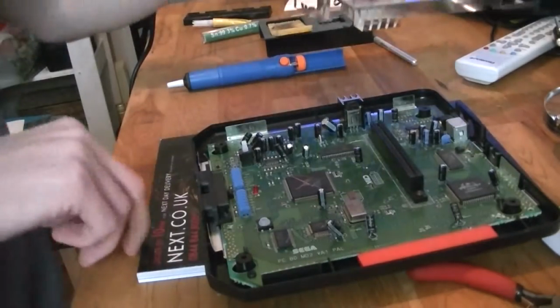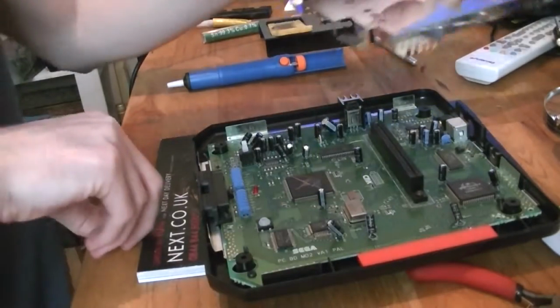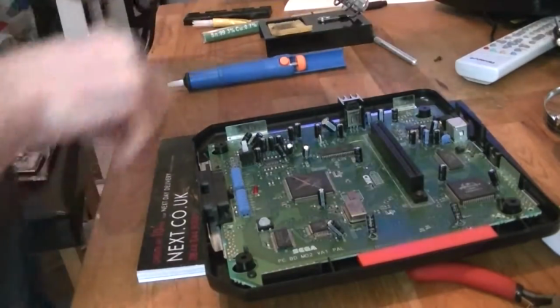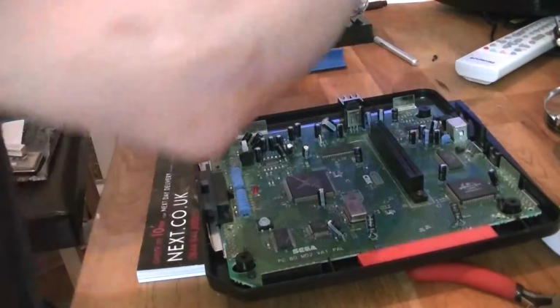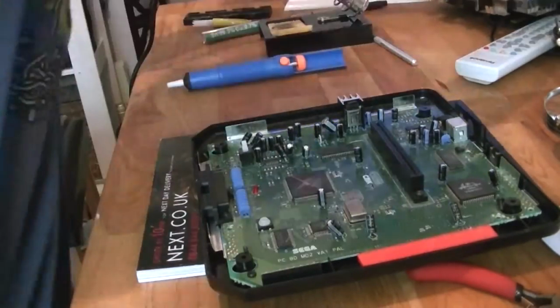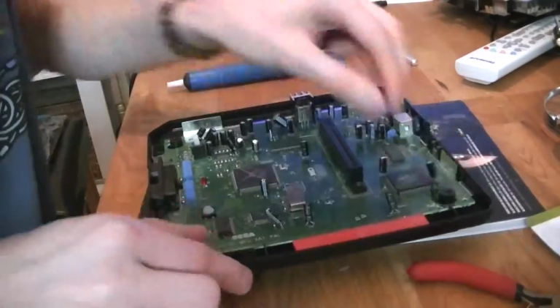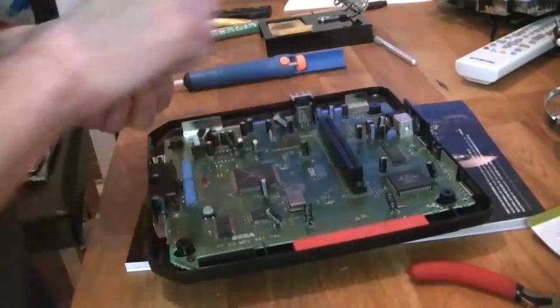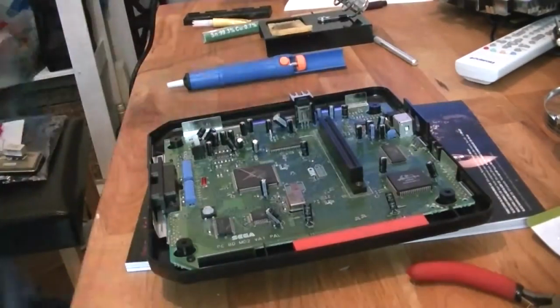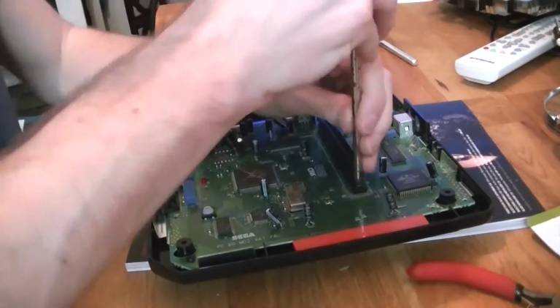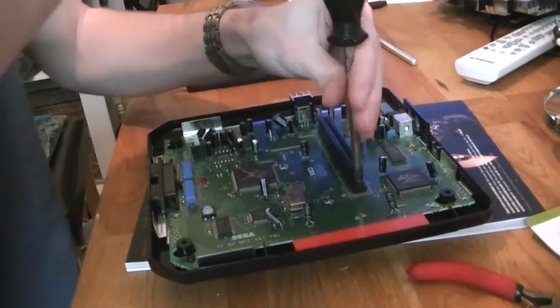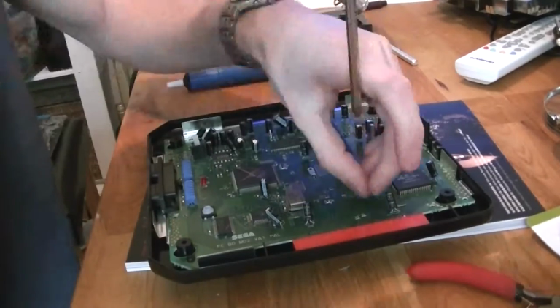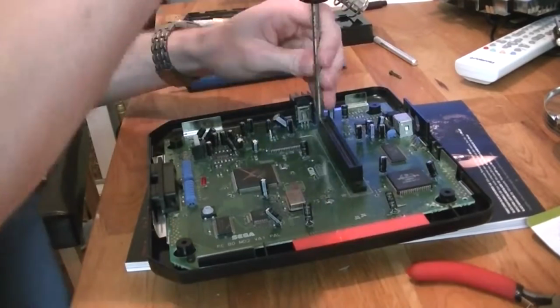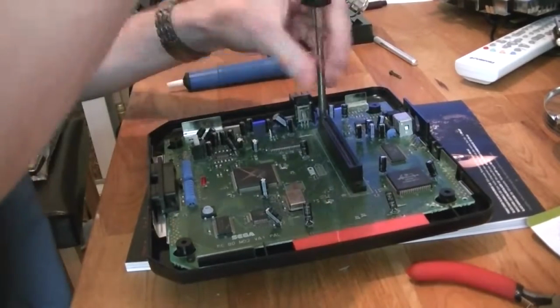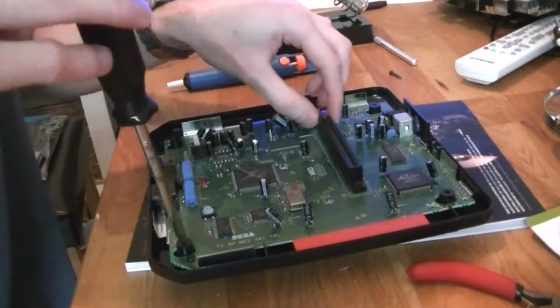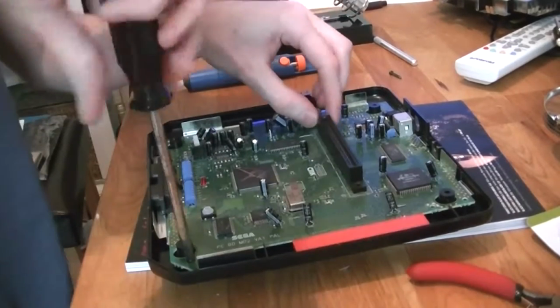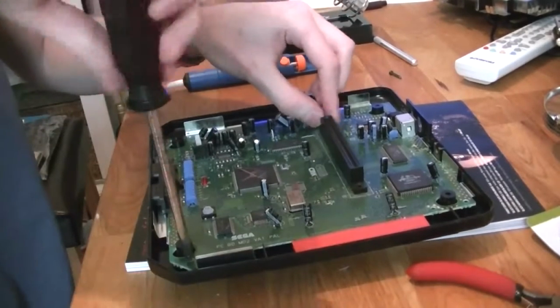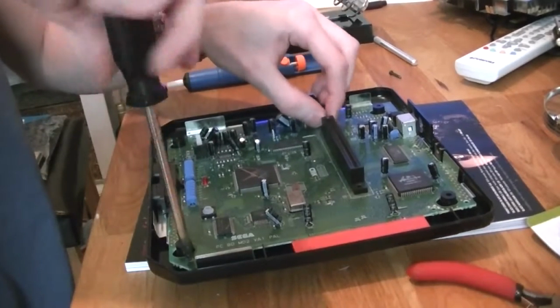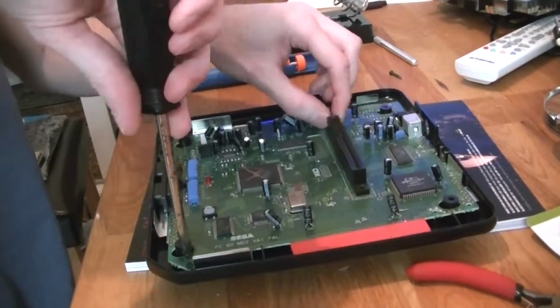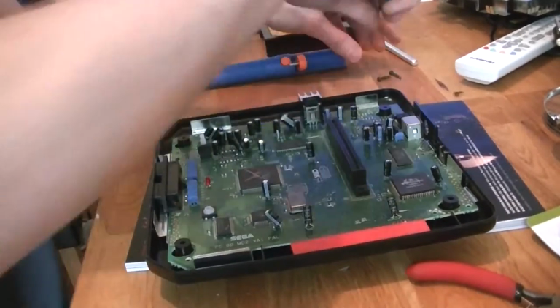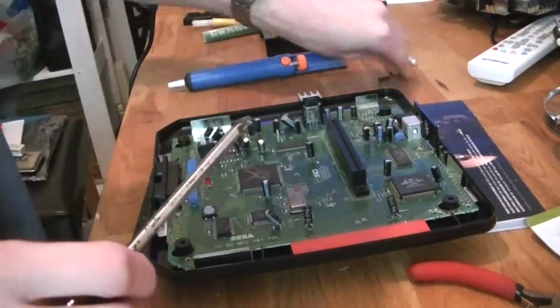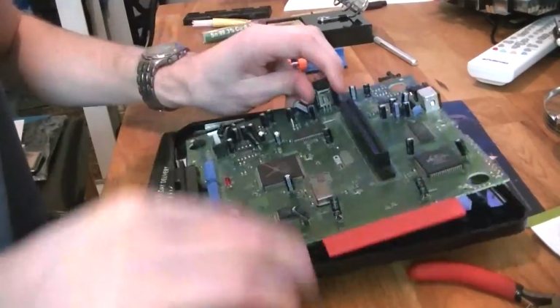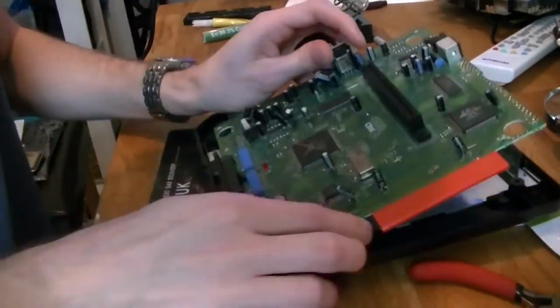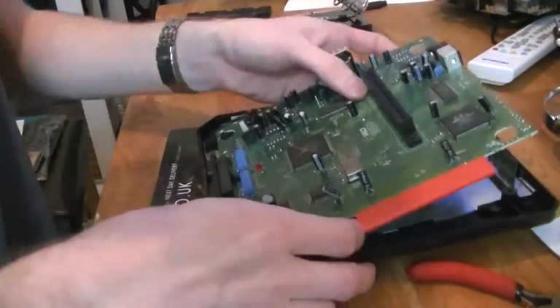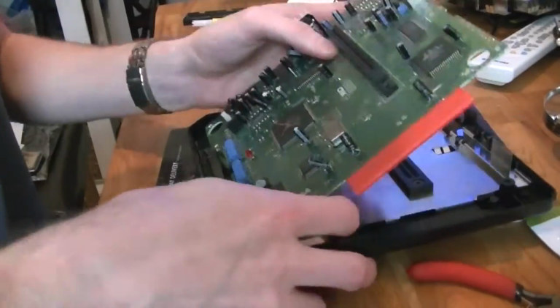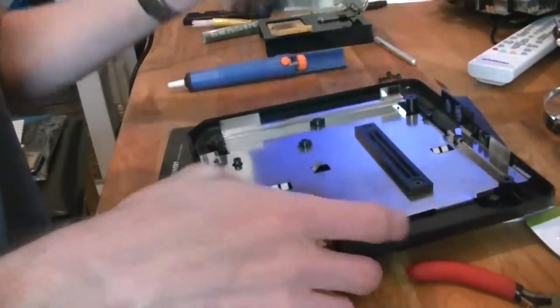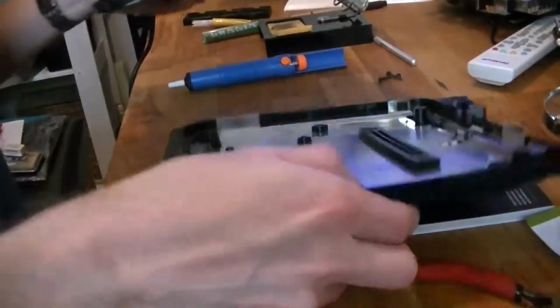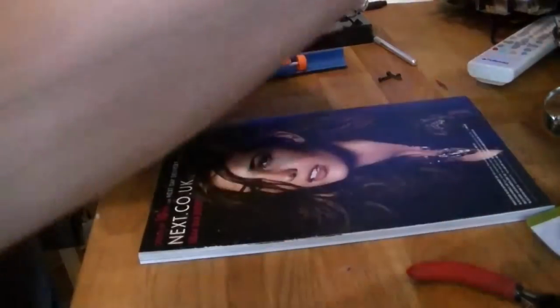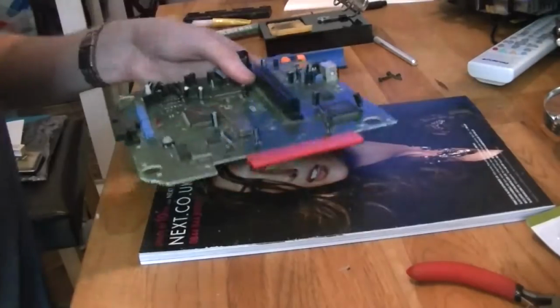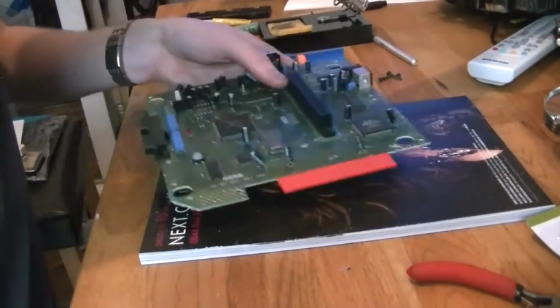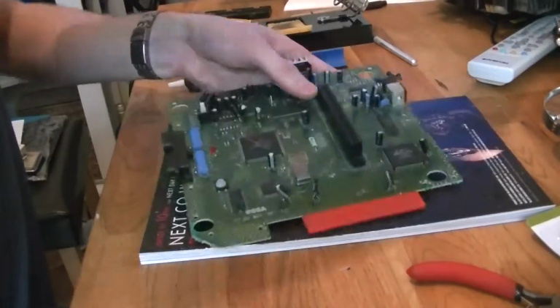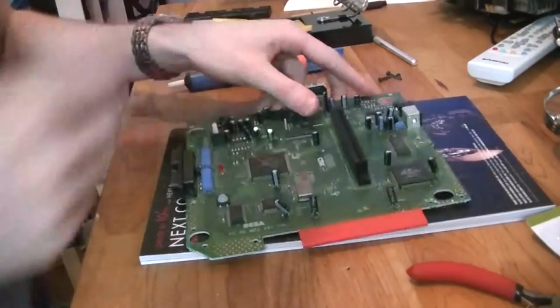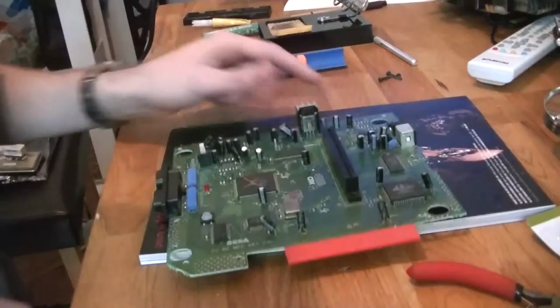I've got my screwdriver. So we've got the board now.